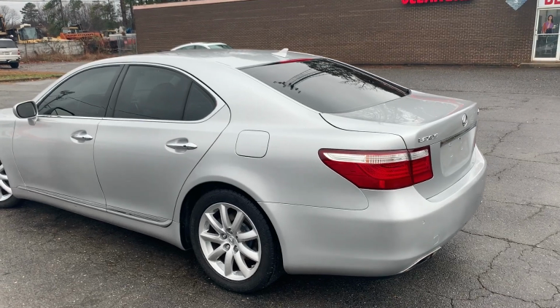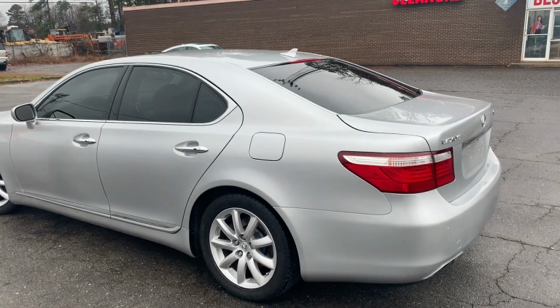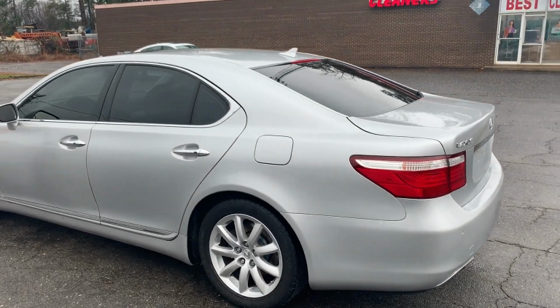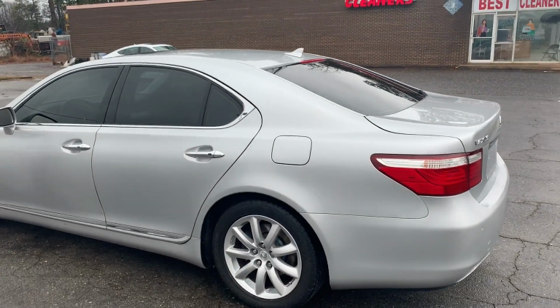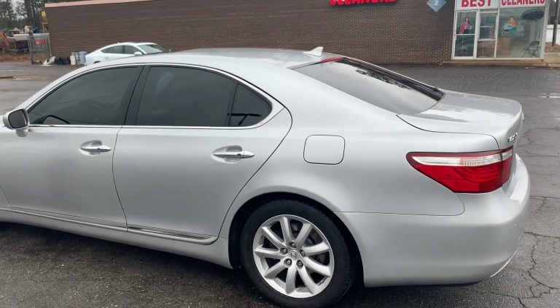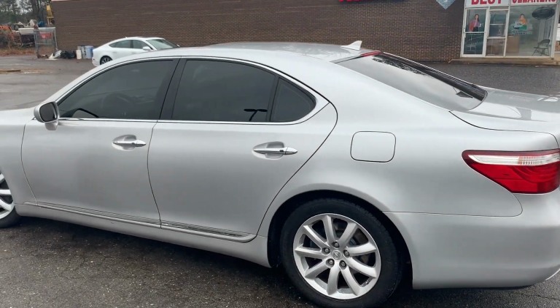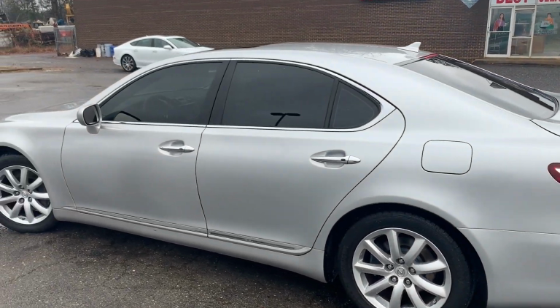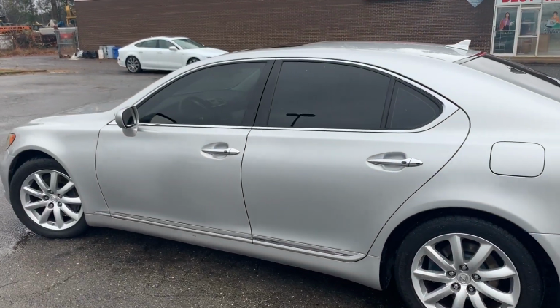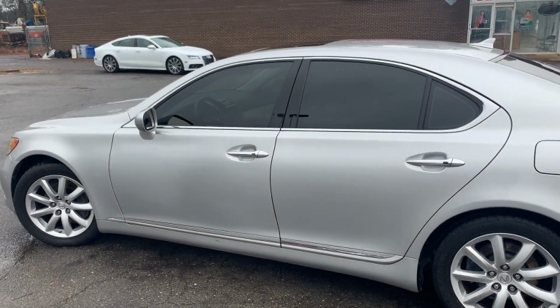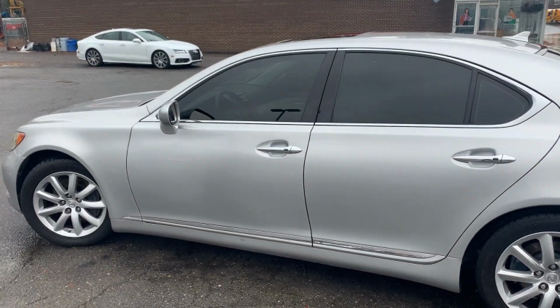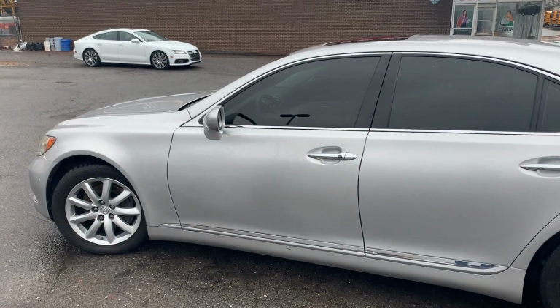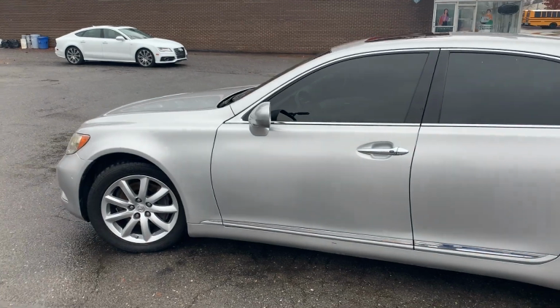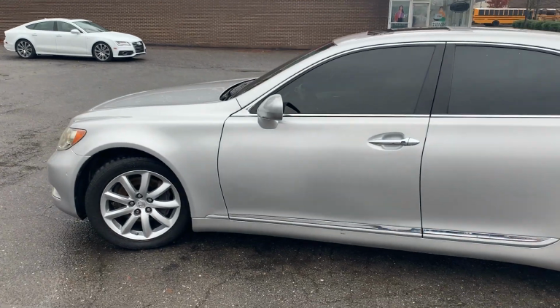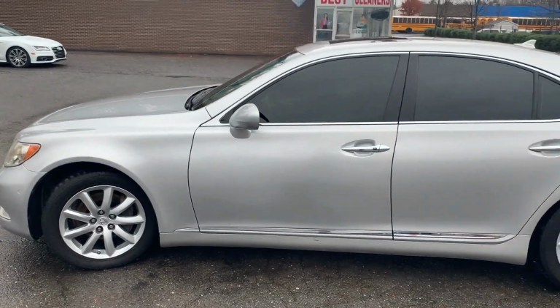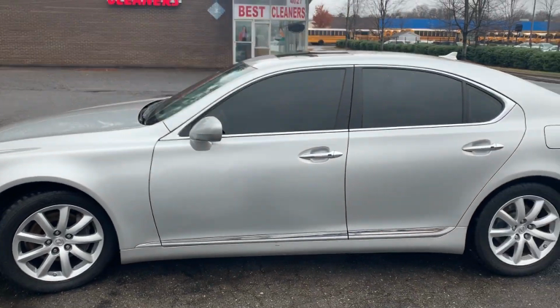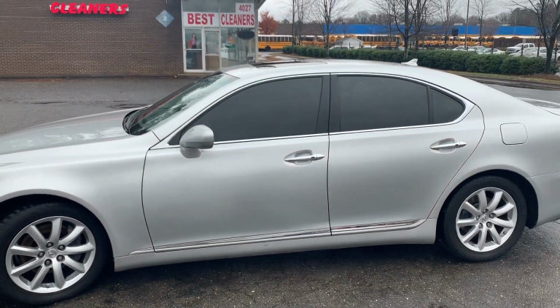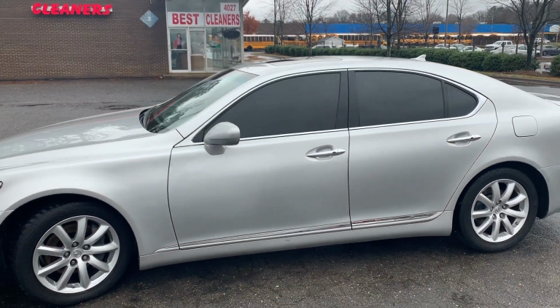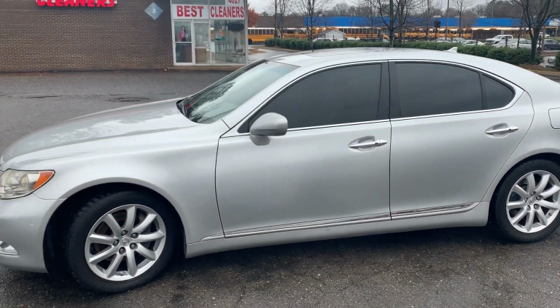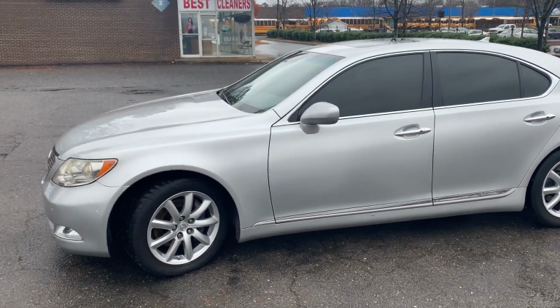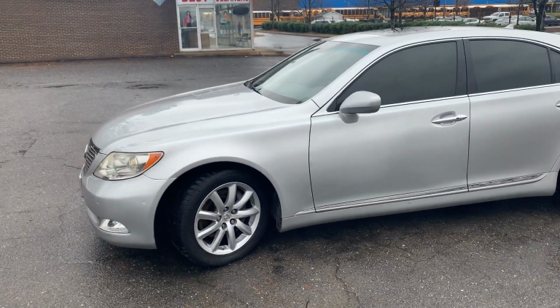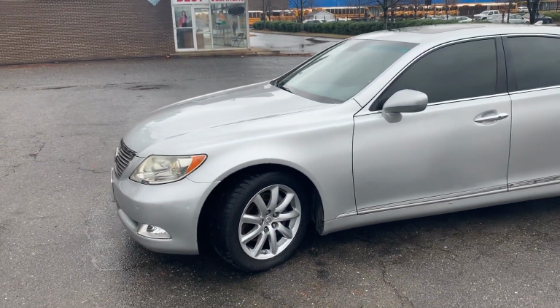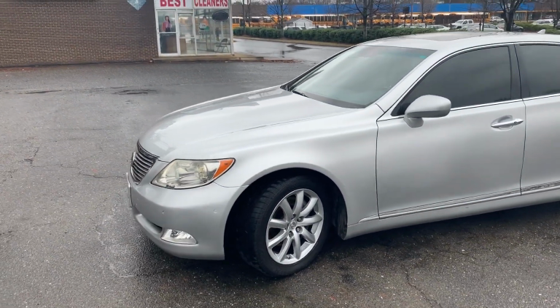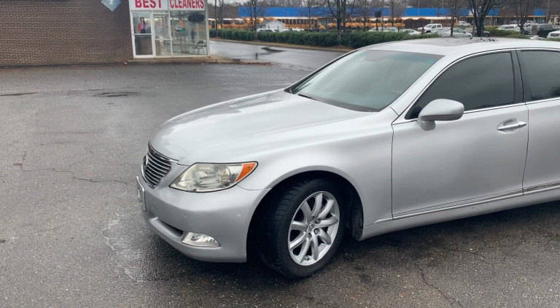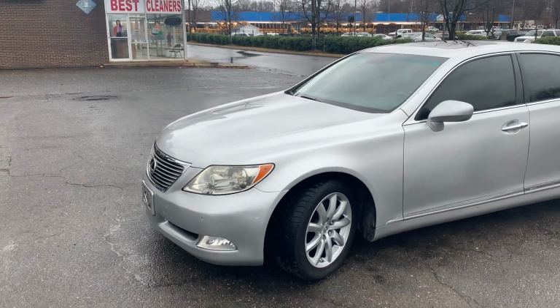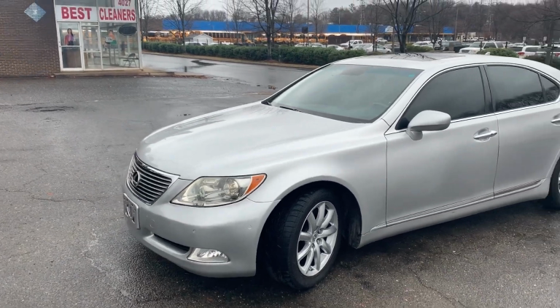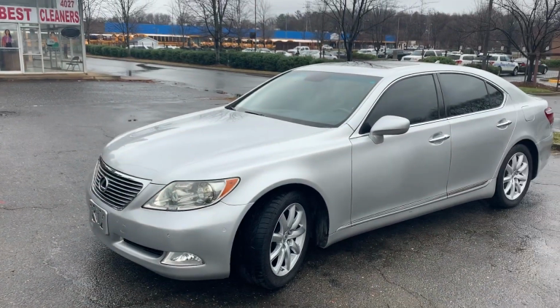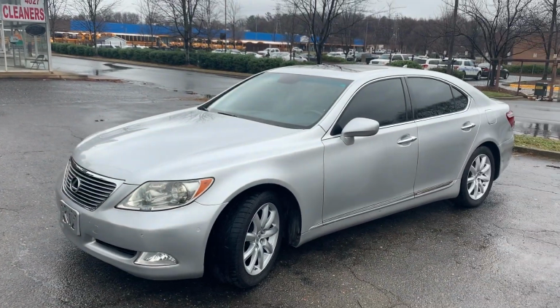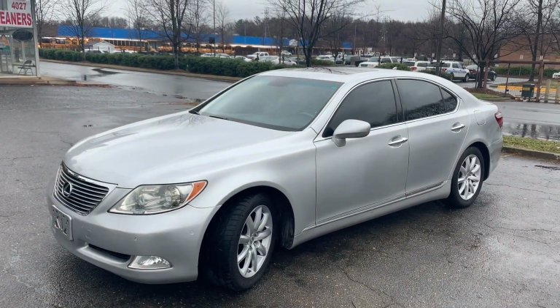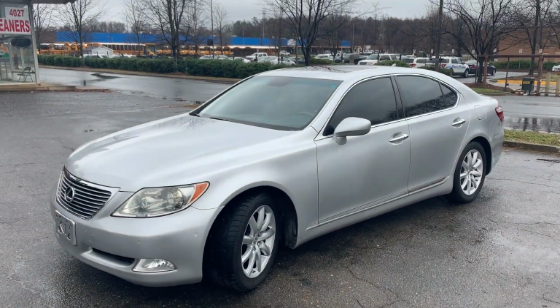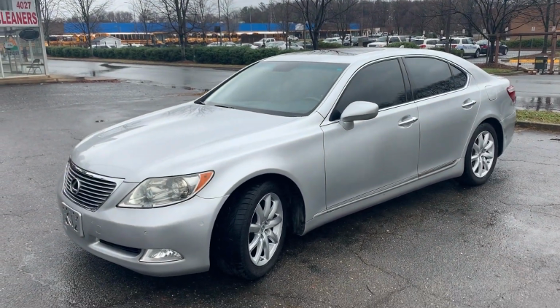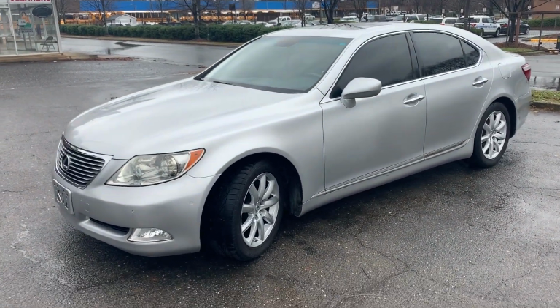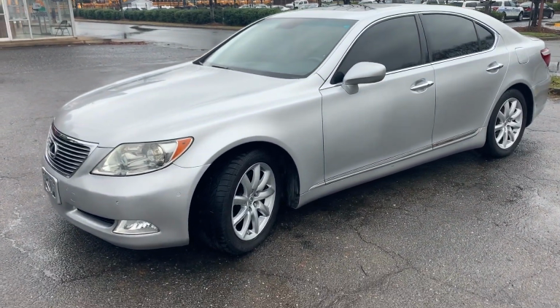Hello everyone, I'm Brian with Carolina Auto Imports here in Charlotte, North Carolina. Today's featured vehicle is this amazing 2007 Lexus LS460. Talk about a well-maintained and well-kept vehicle, this is it.